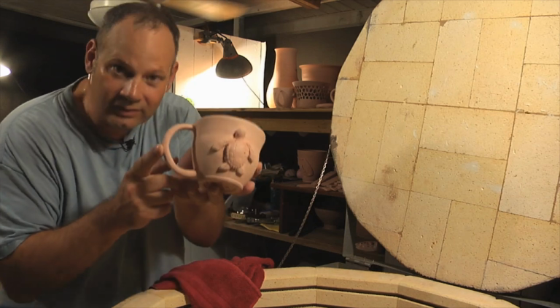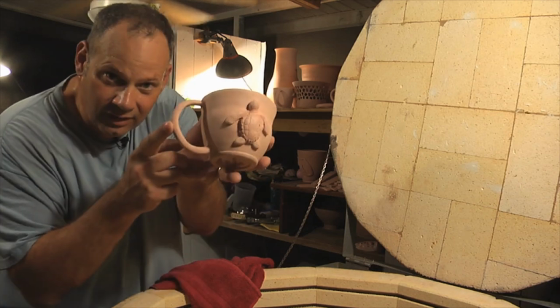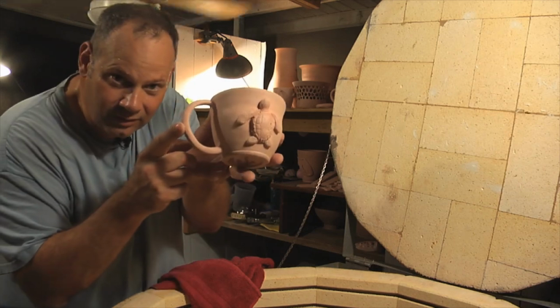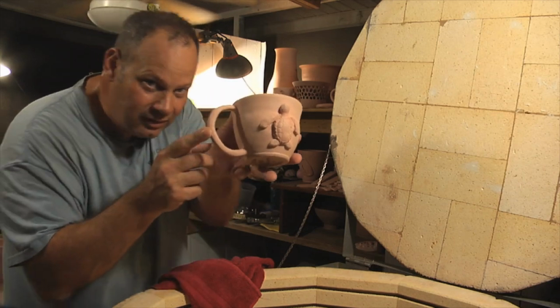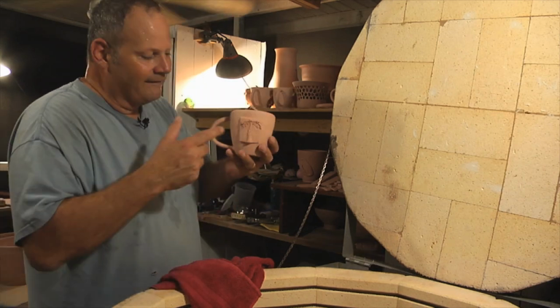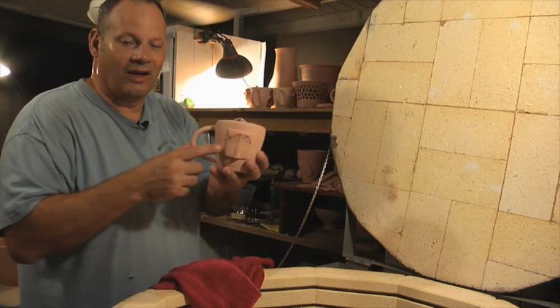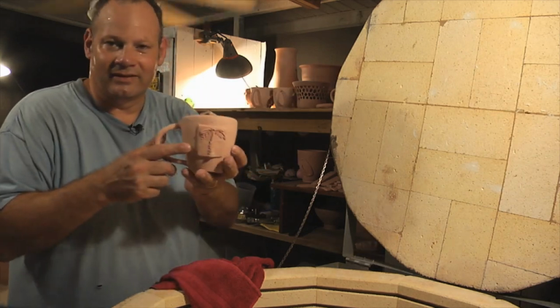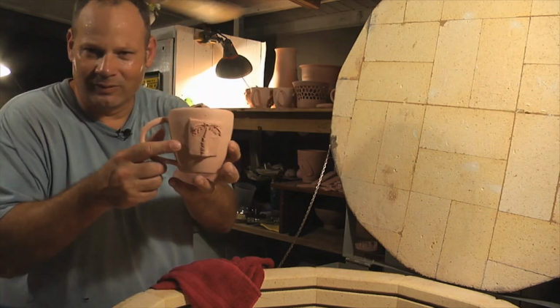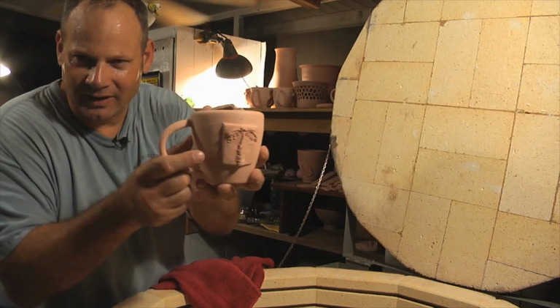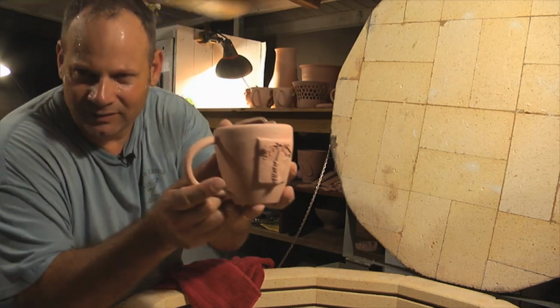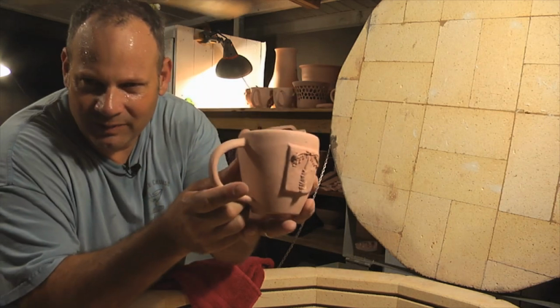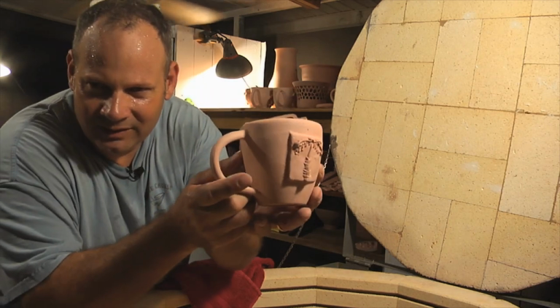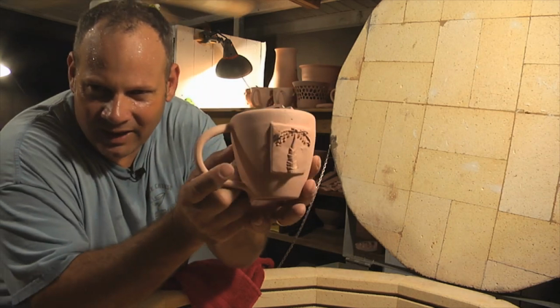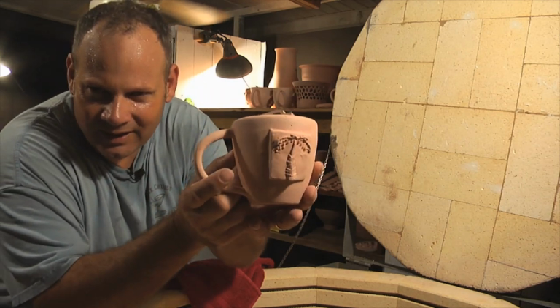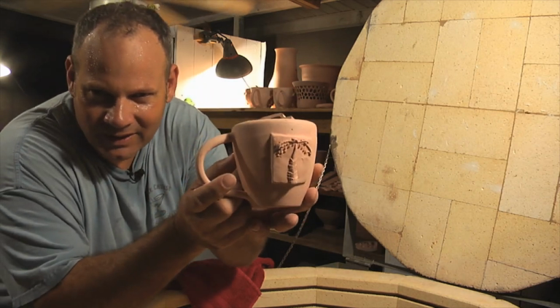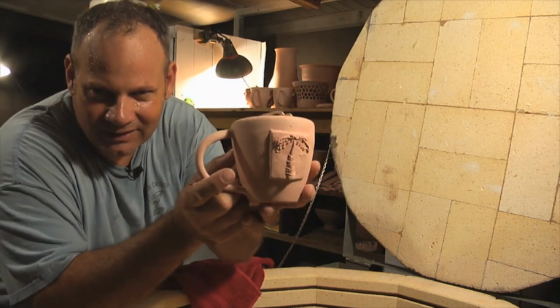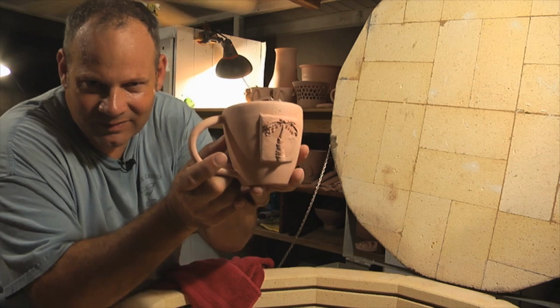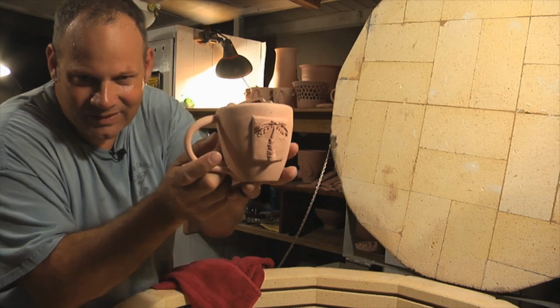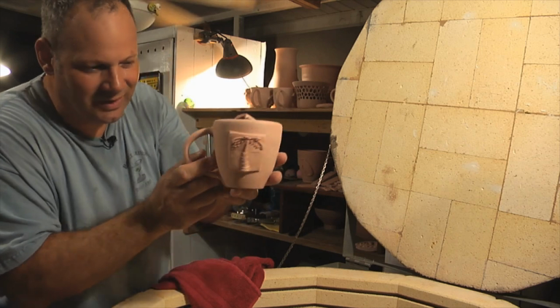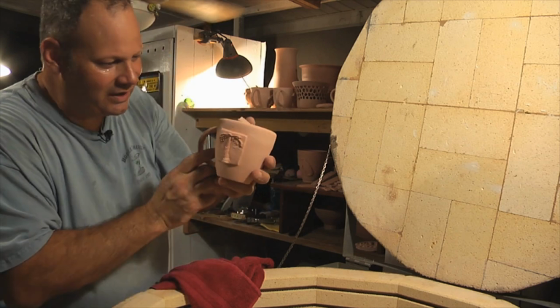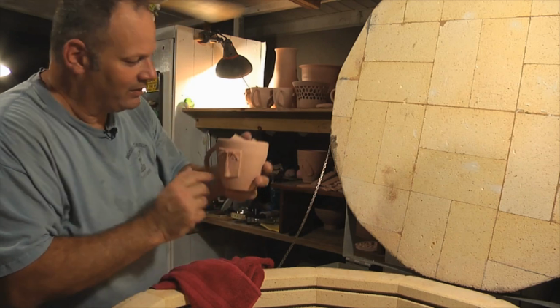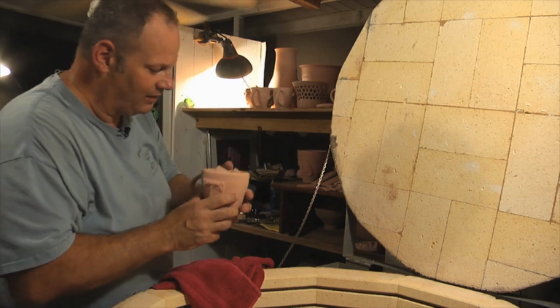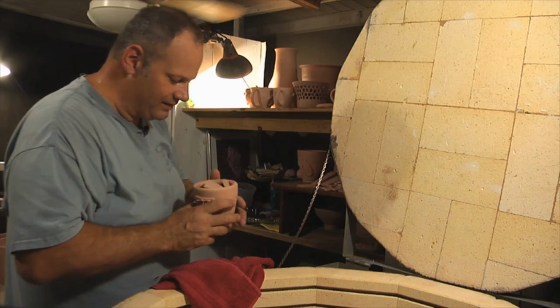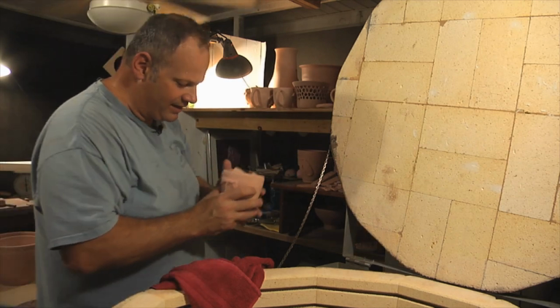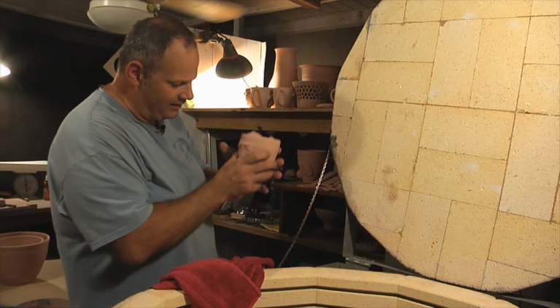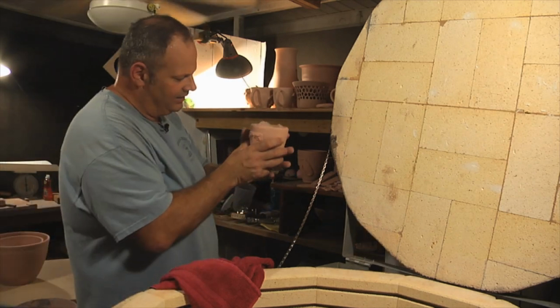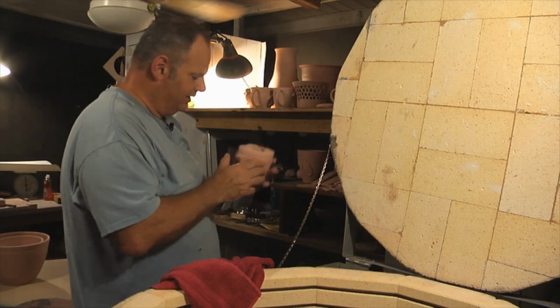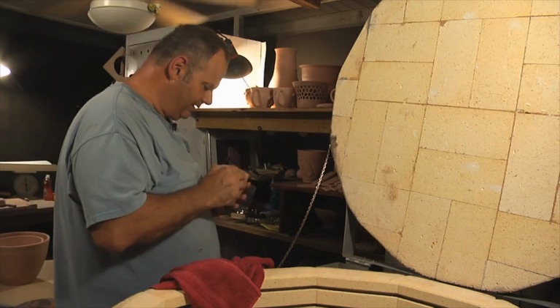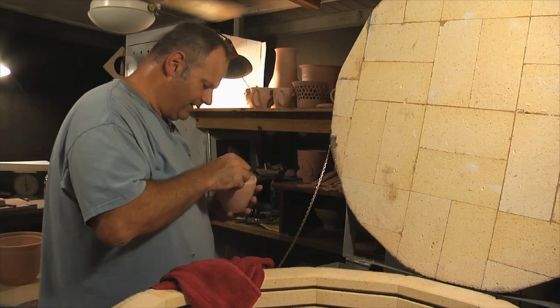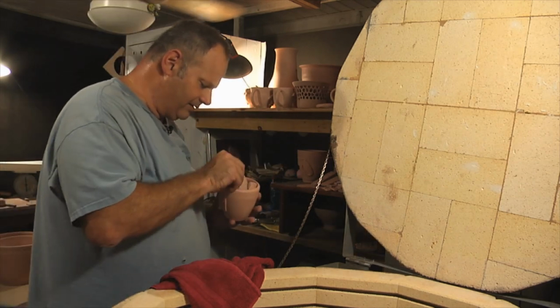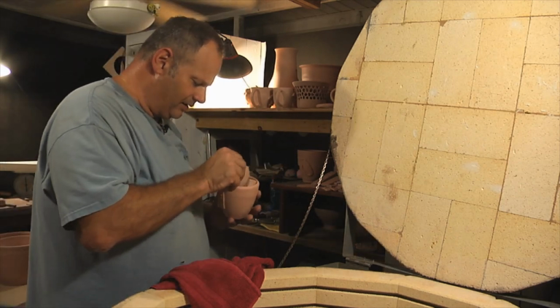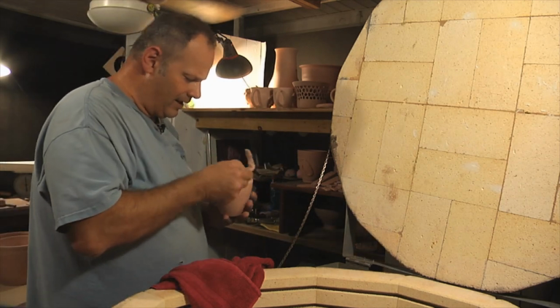Another turtle. I love this. This is one of my new designs — my little tree. Can't wait to glaze that guy and see how this thing turns out.